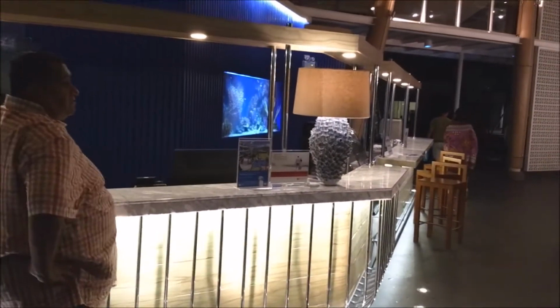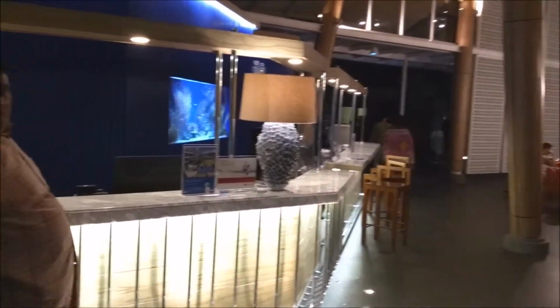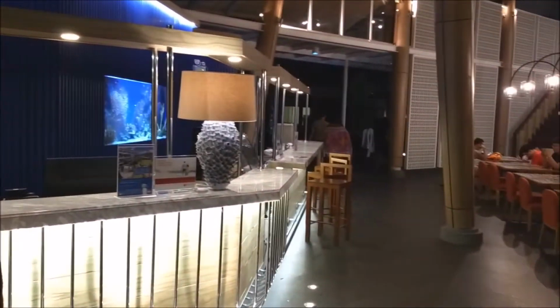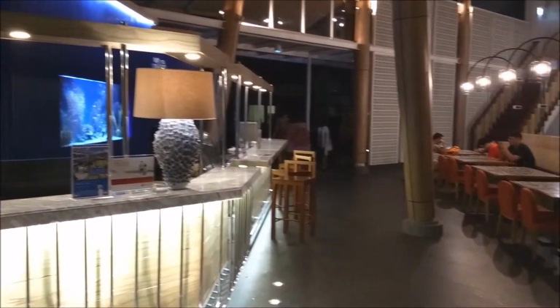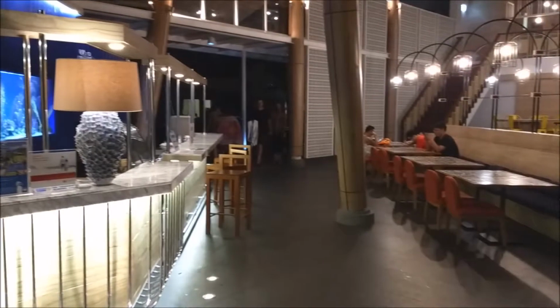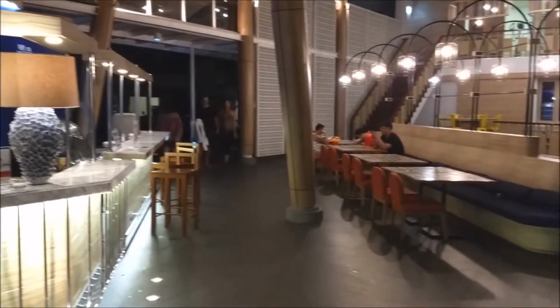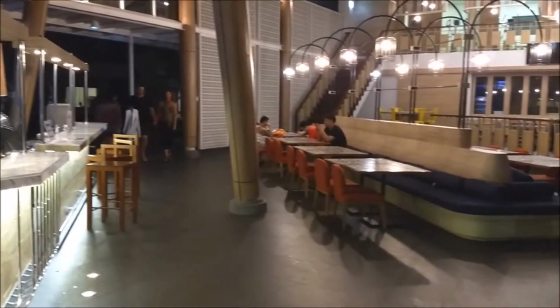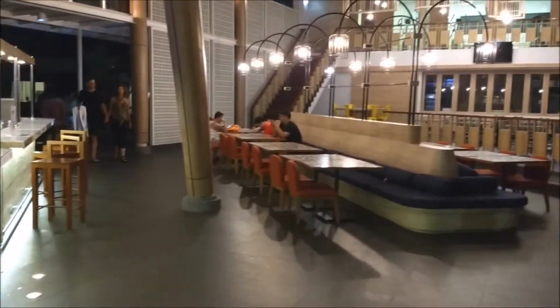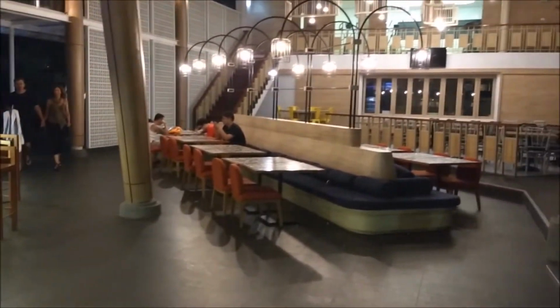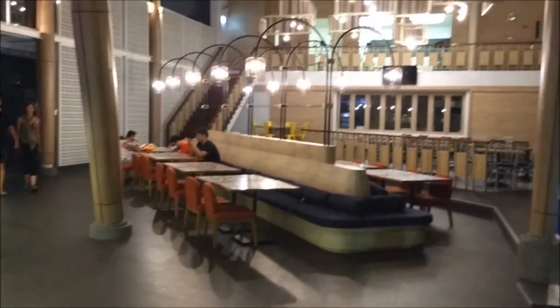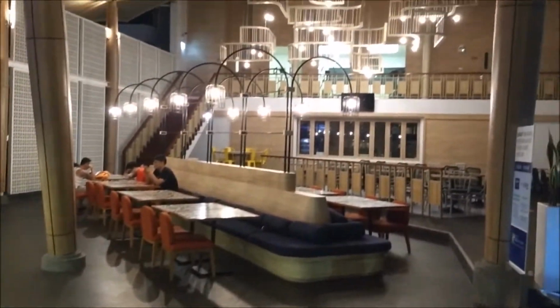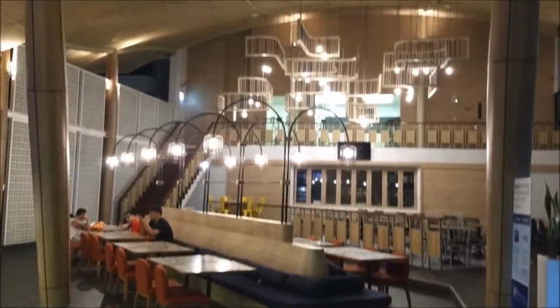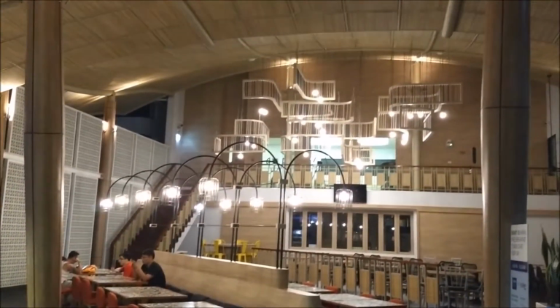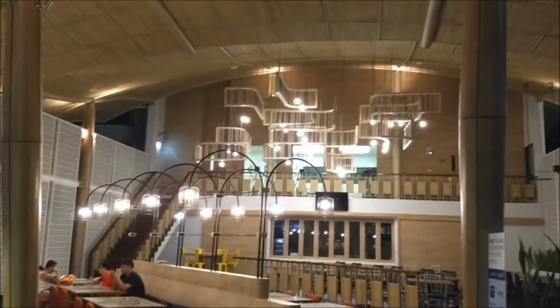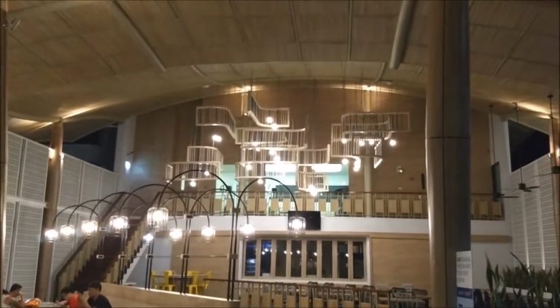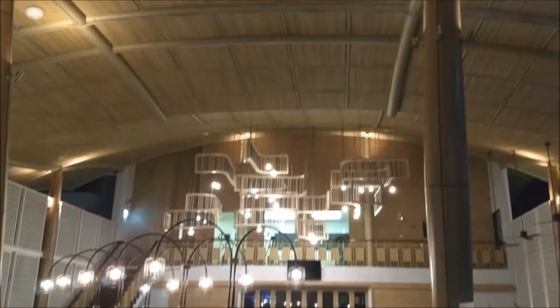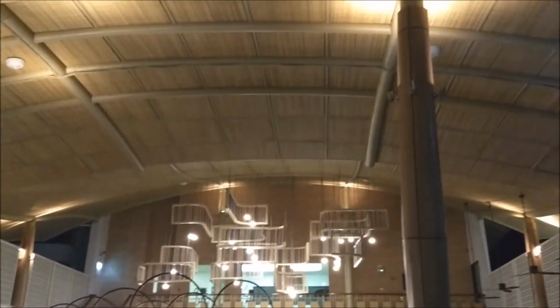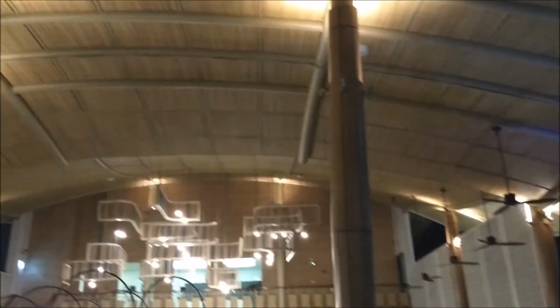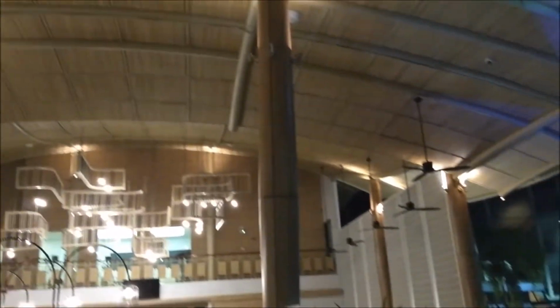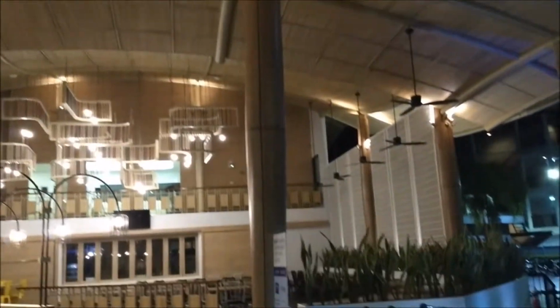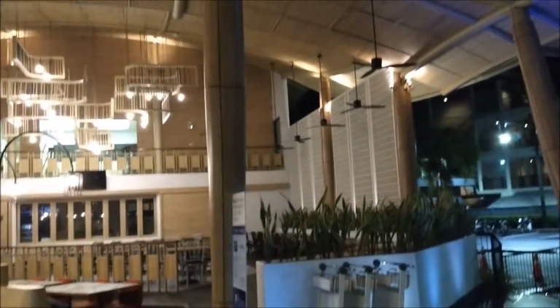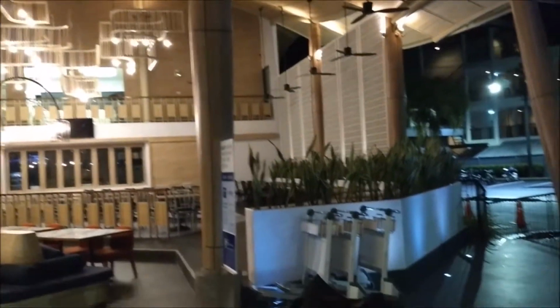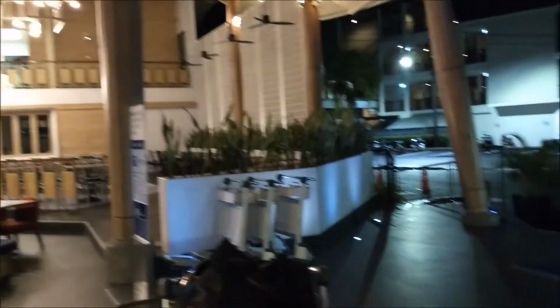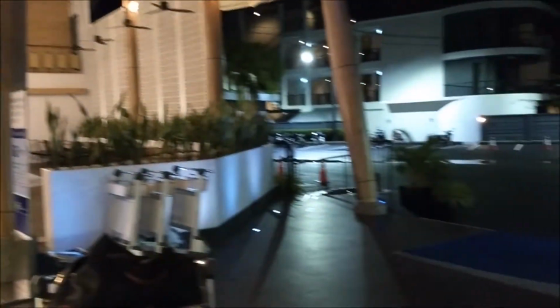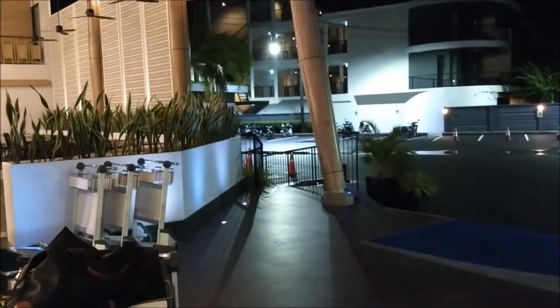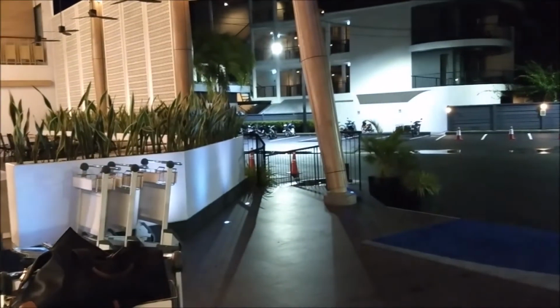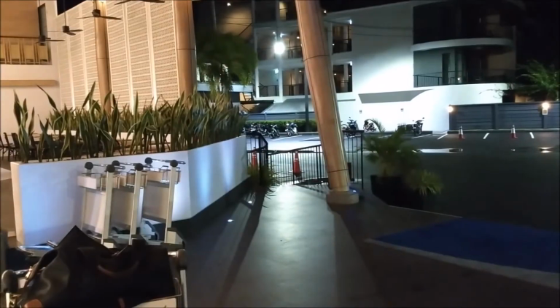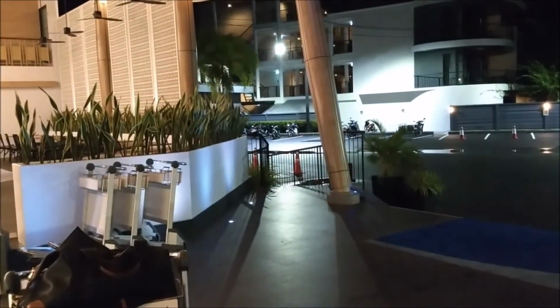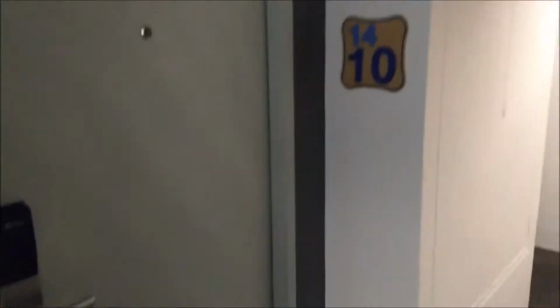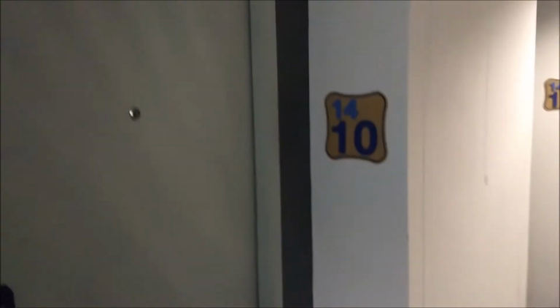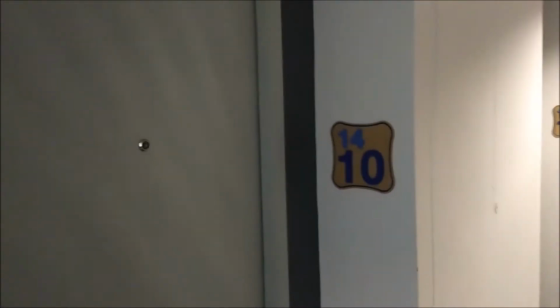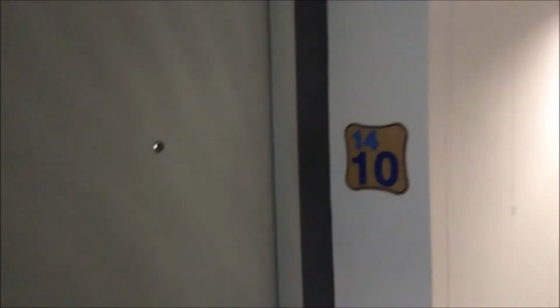This here is the lobby, and right behind the lobby is the dining area. The Holiday Inn Express chain of hotels all provide a breakfast included in the room, so you don't have to buy anything for breakfast.